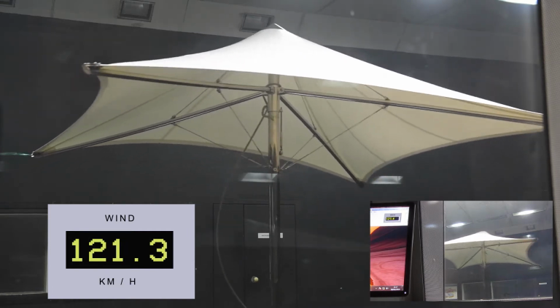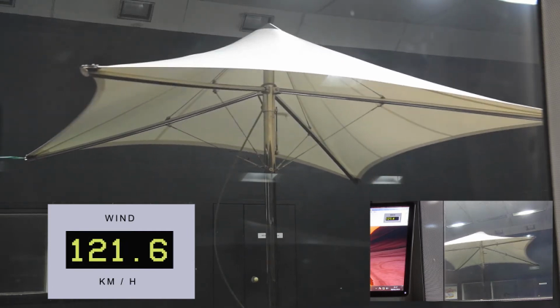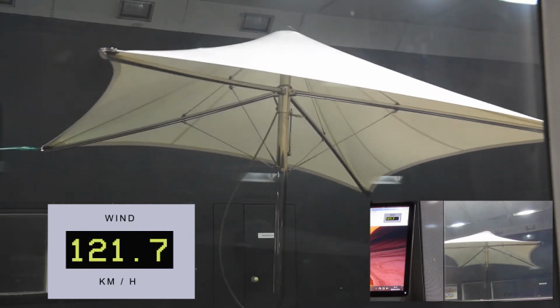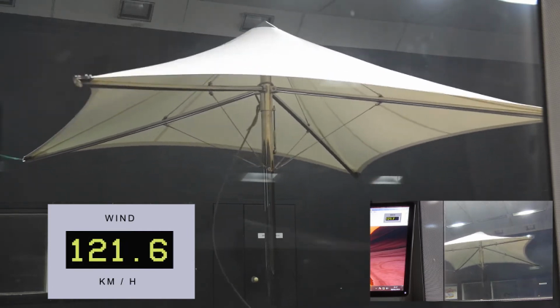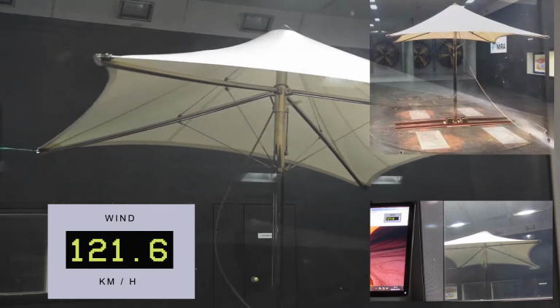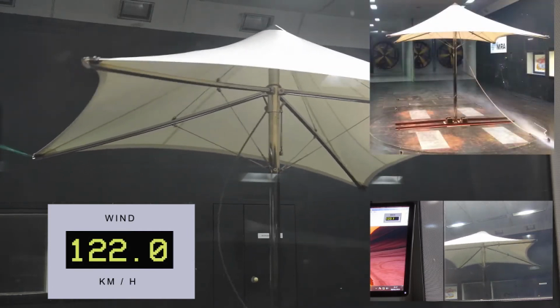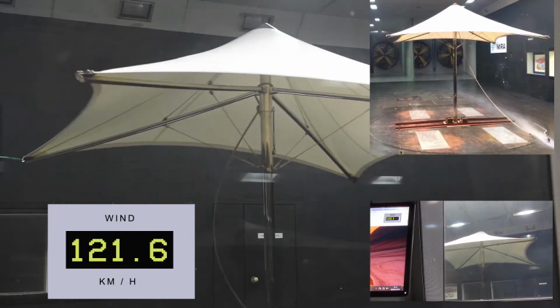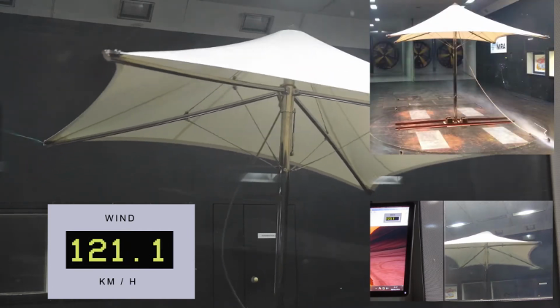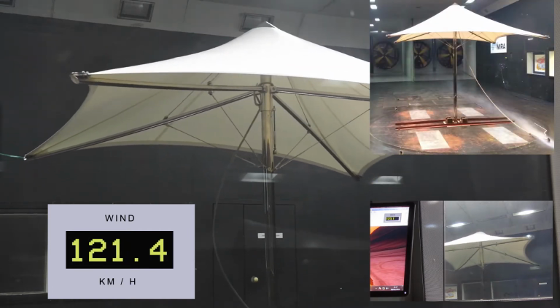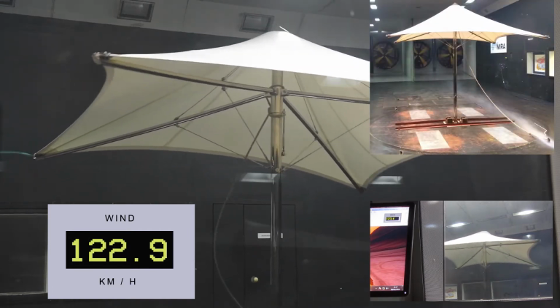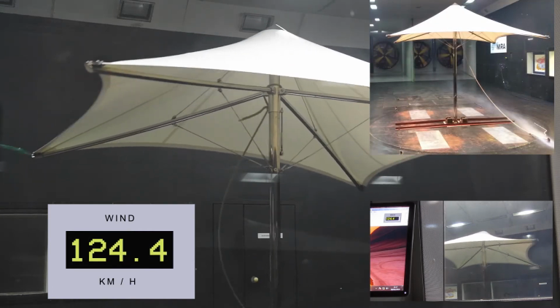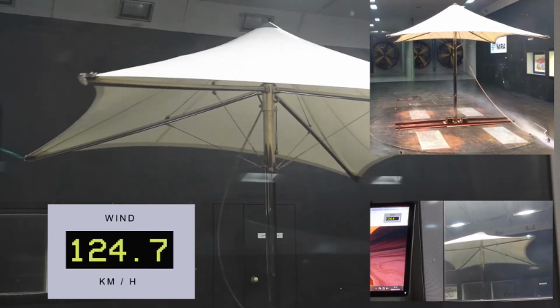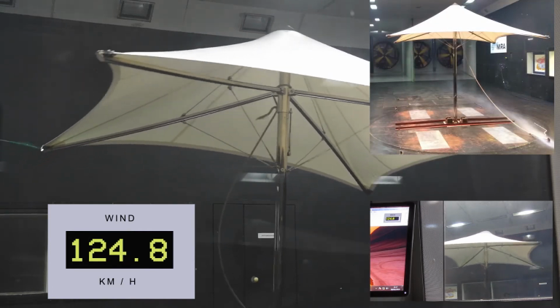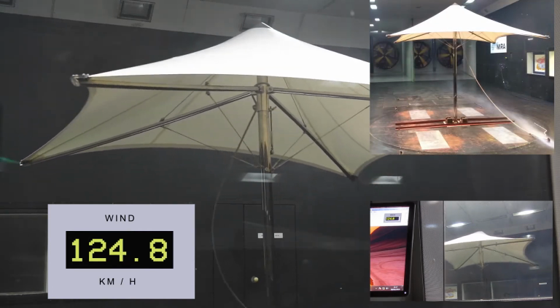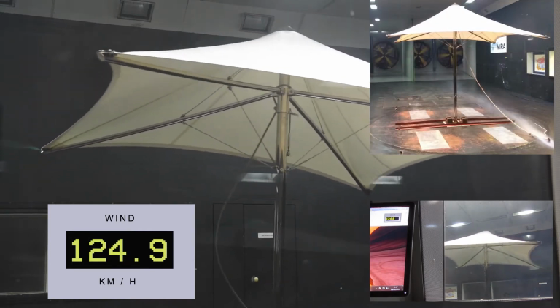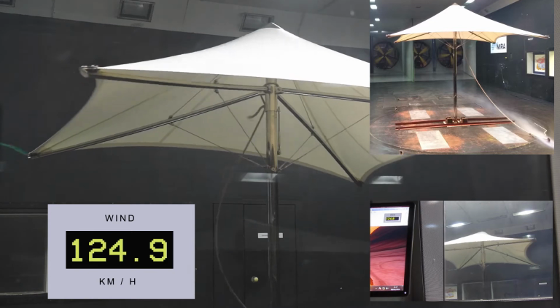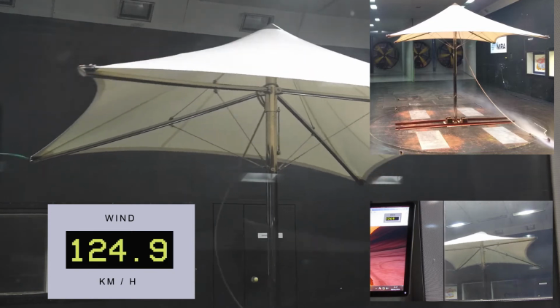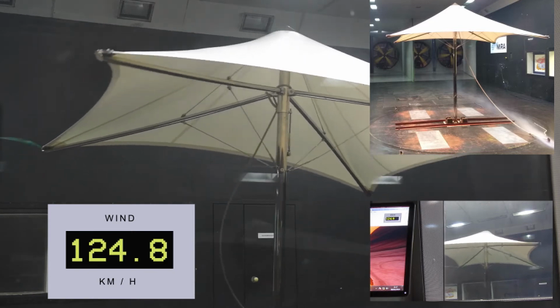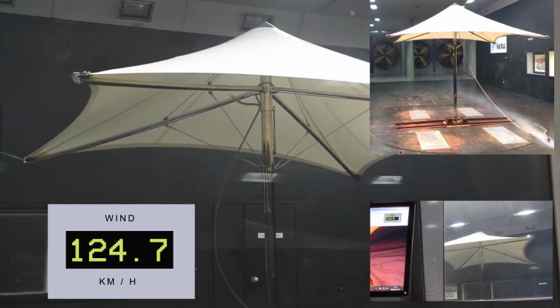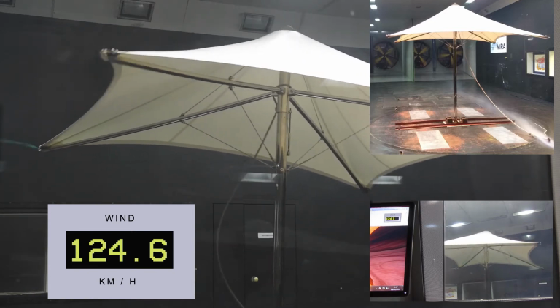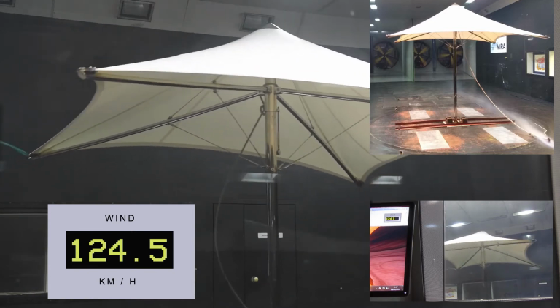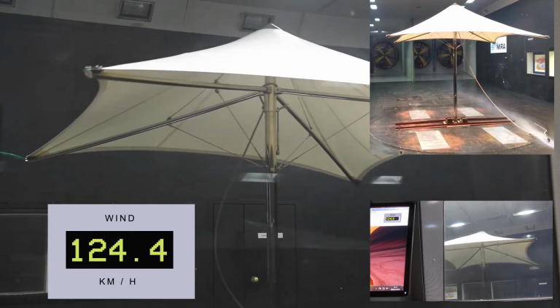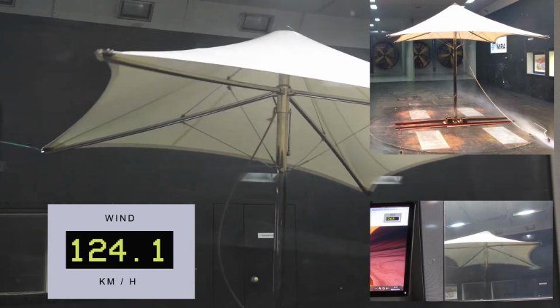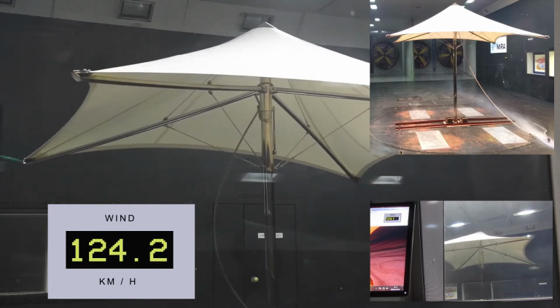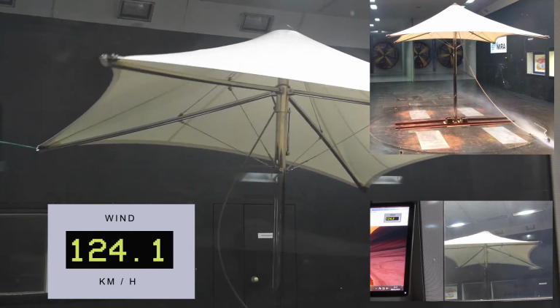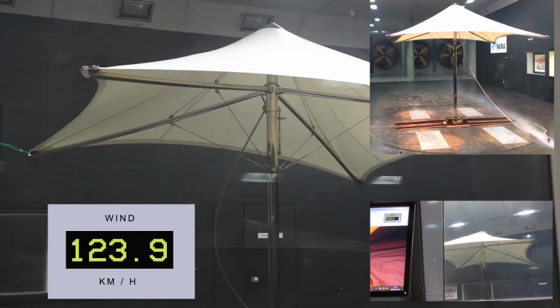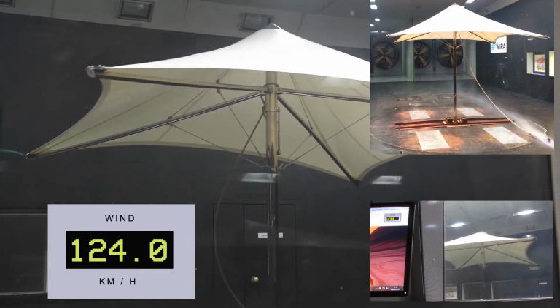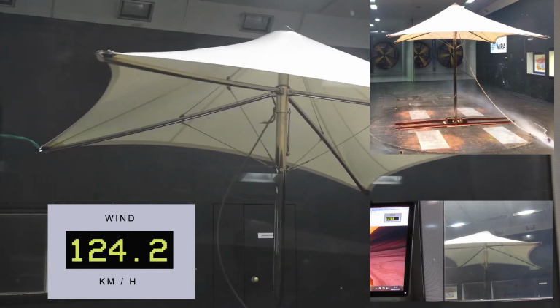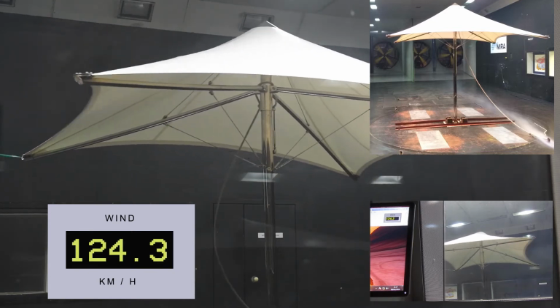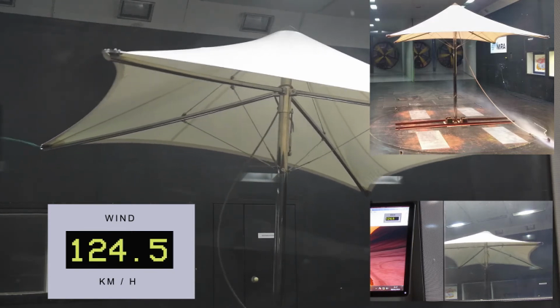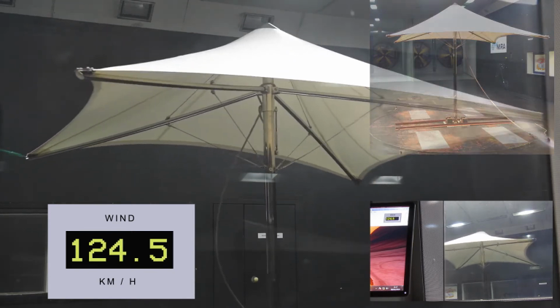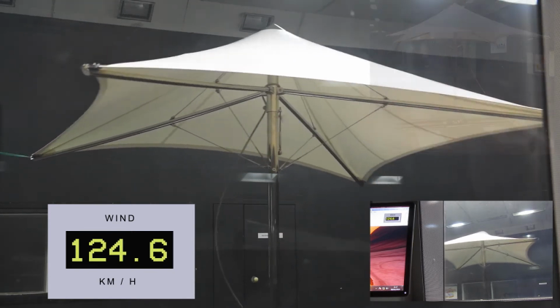At hurricane force wind speeds, the wobble you can see was caused by the steels holding the parasol down, bending under the sheer strength of the wind tunnel.